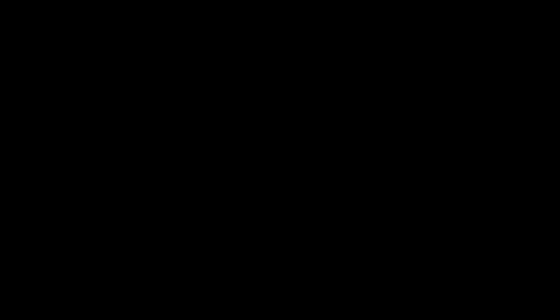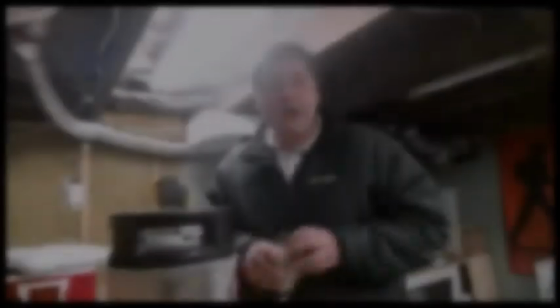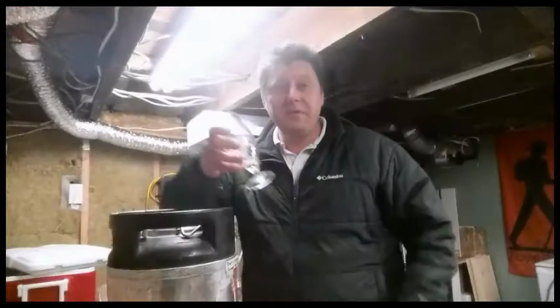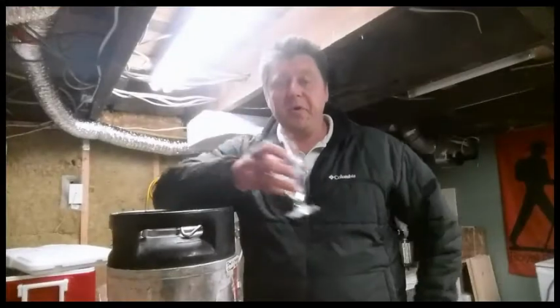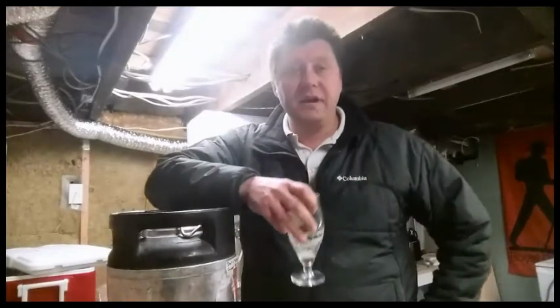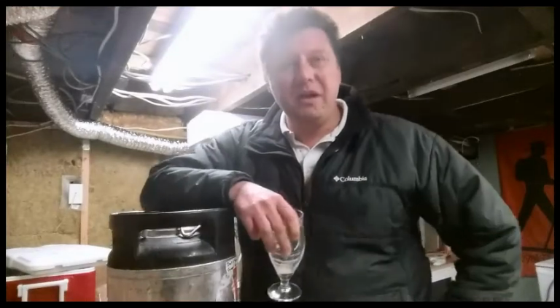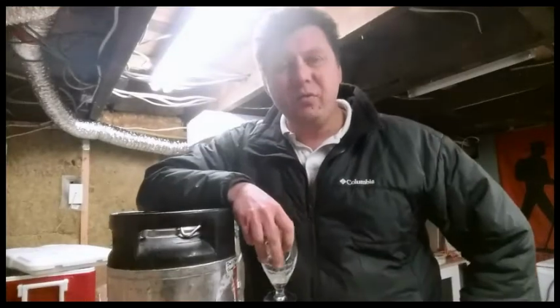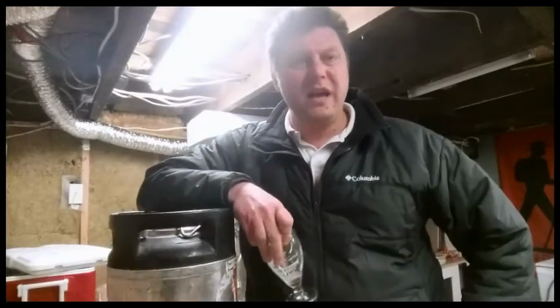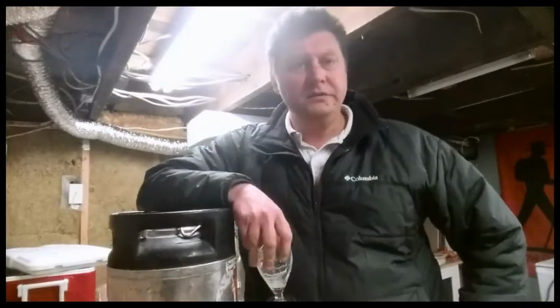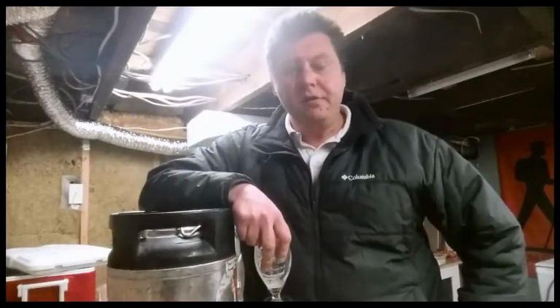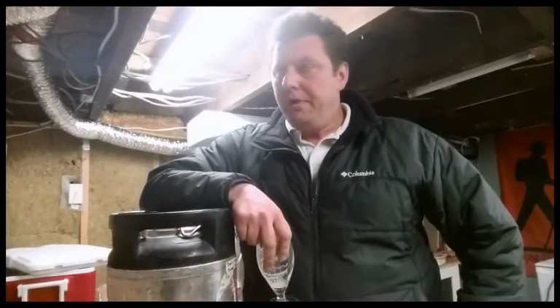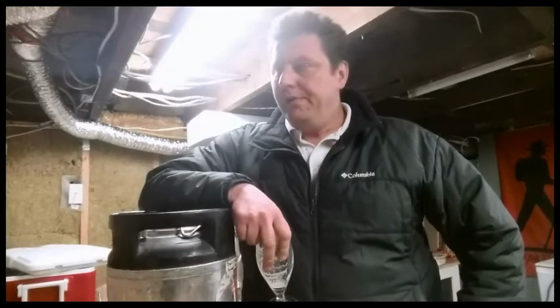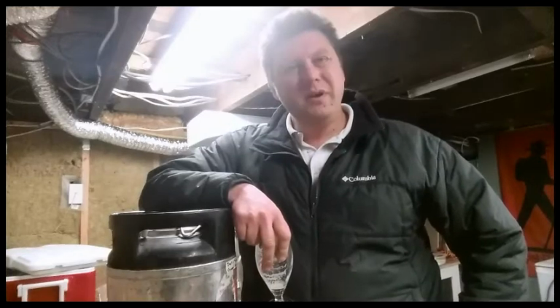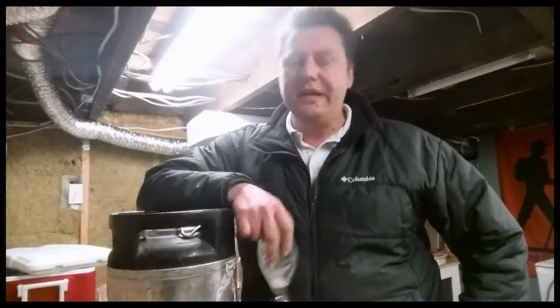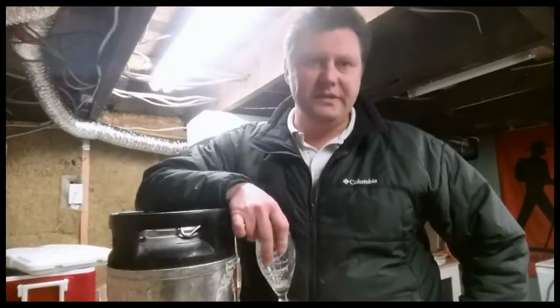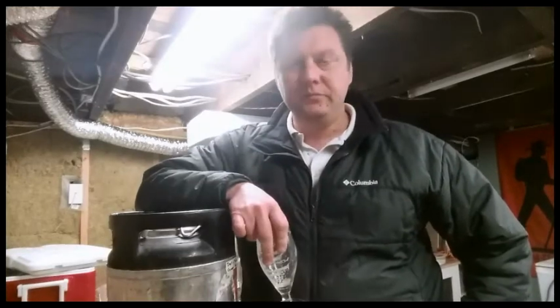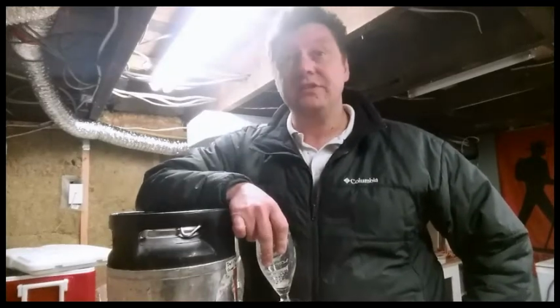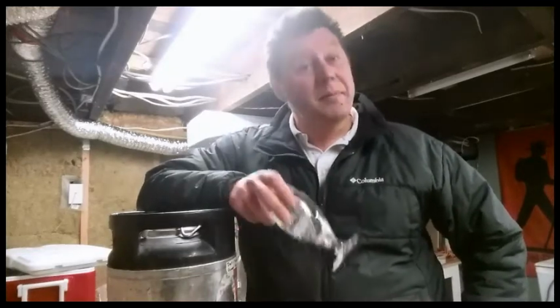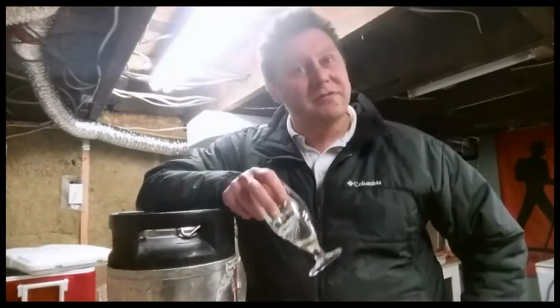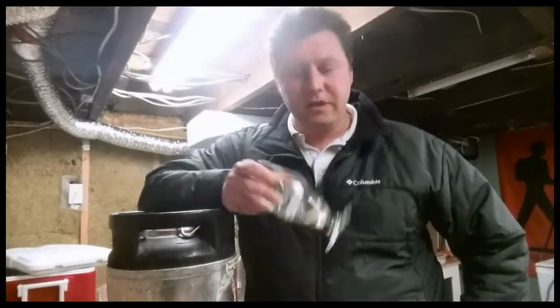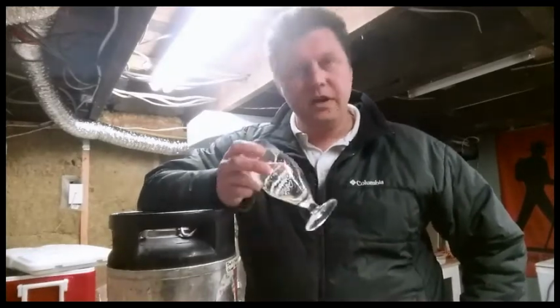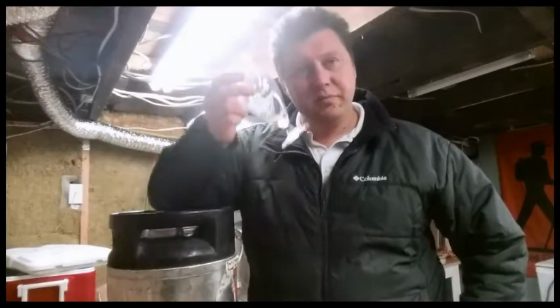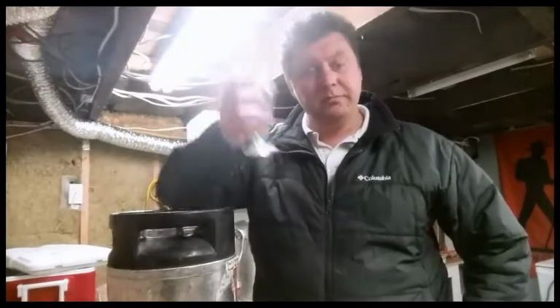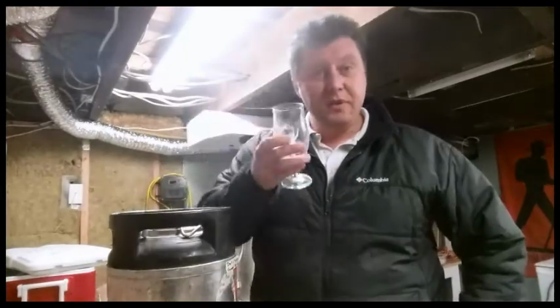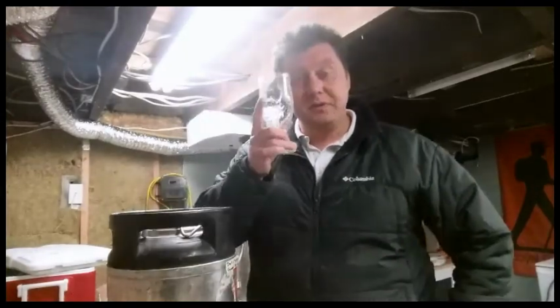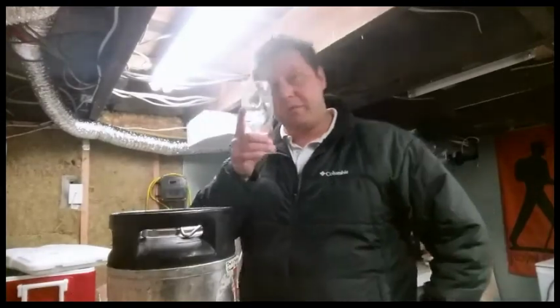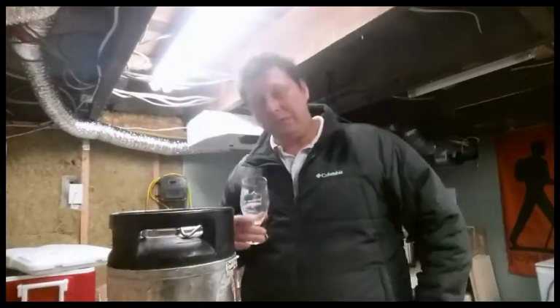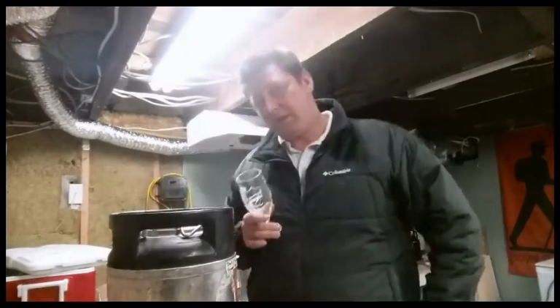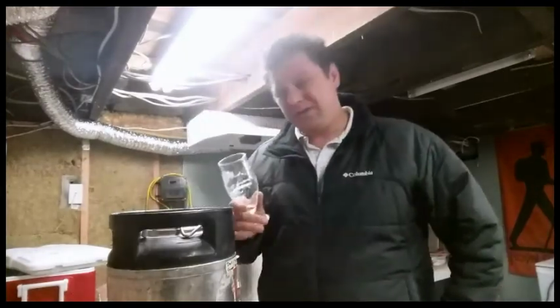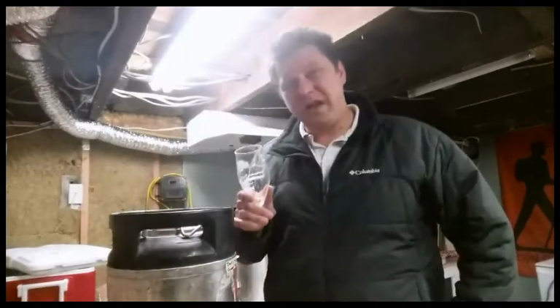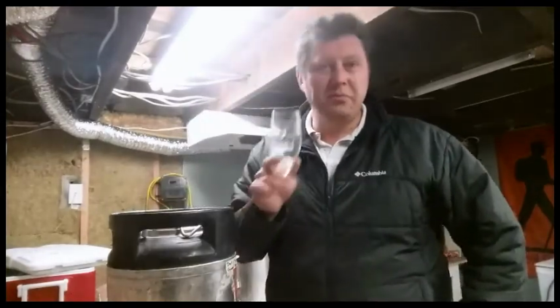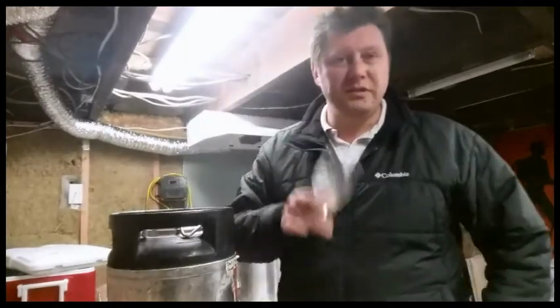Hey guys, what's happening? Sam with the 3D Brewer Canatchee, and happy homebrew Wednesday — or actually it's Tuesday. Happy St. Patrick's Day, by the way. And I see a problem. Houston, we have a problem. This is Houston, we have a problem, part two.